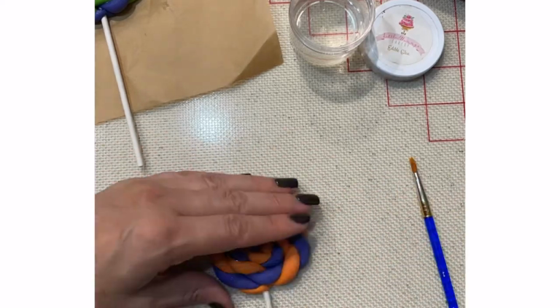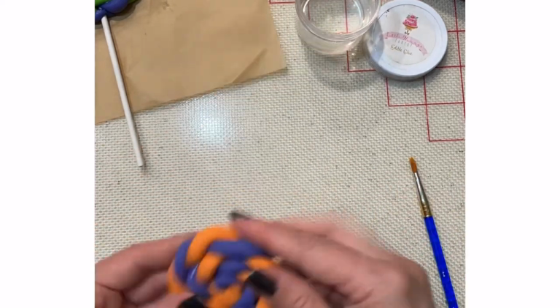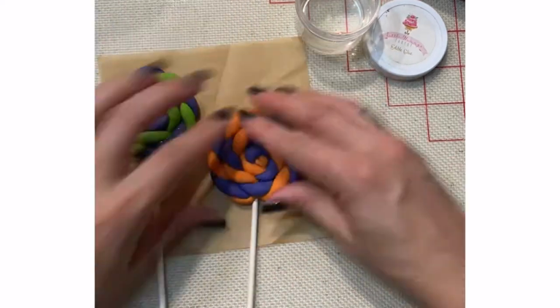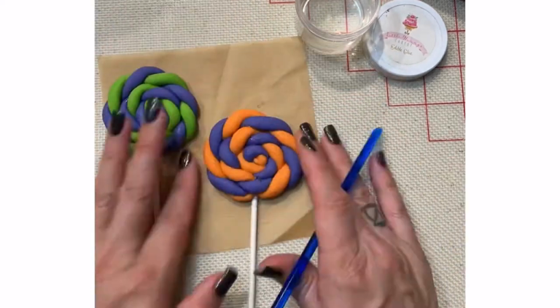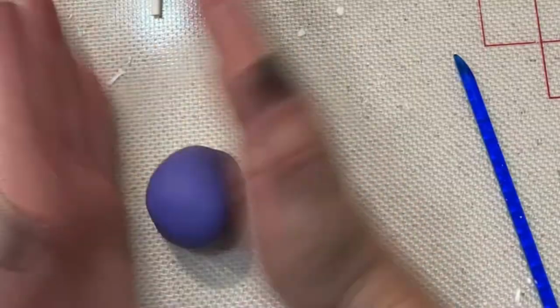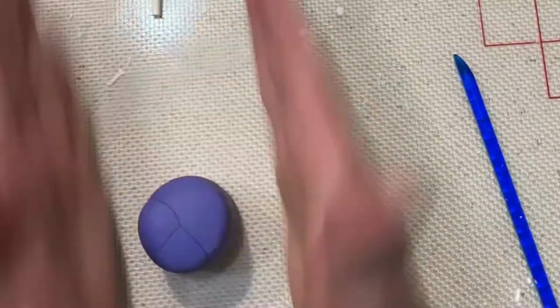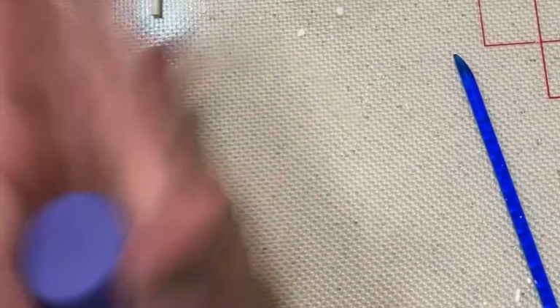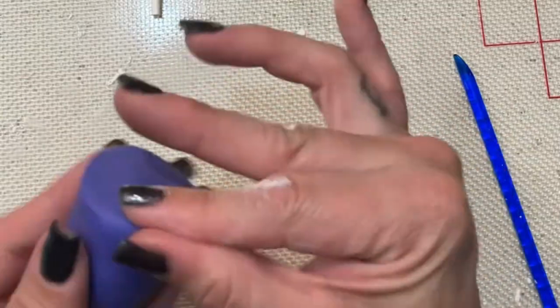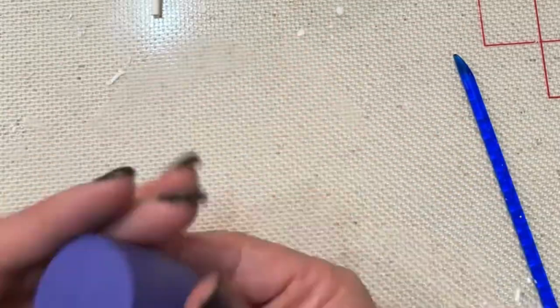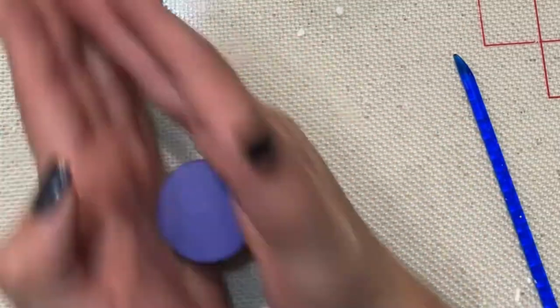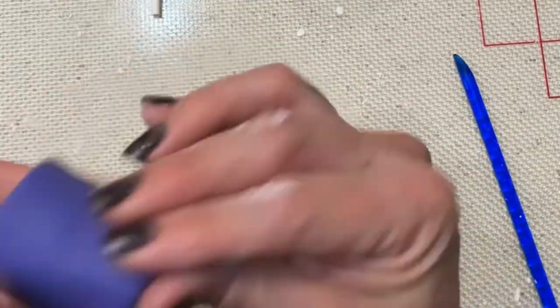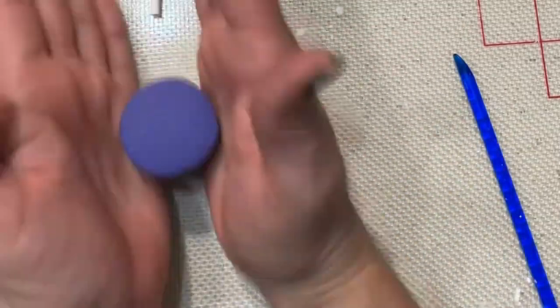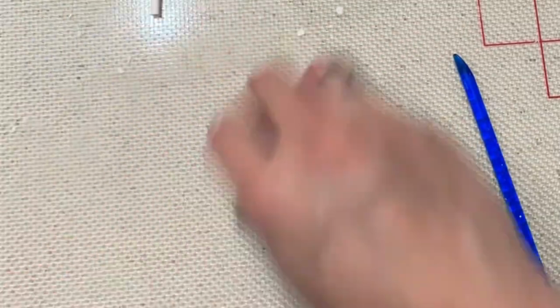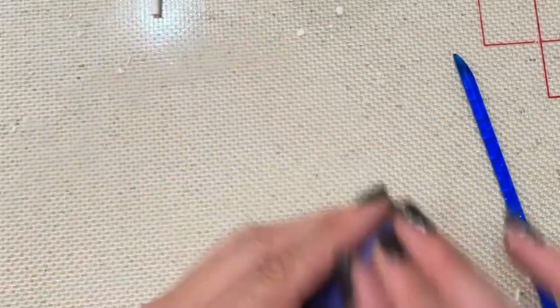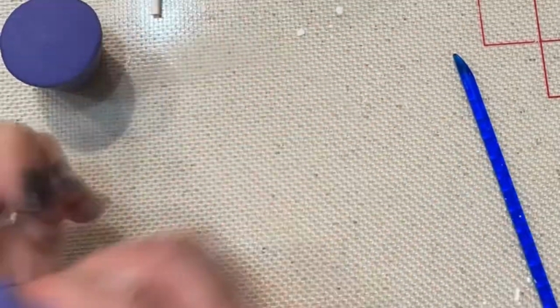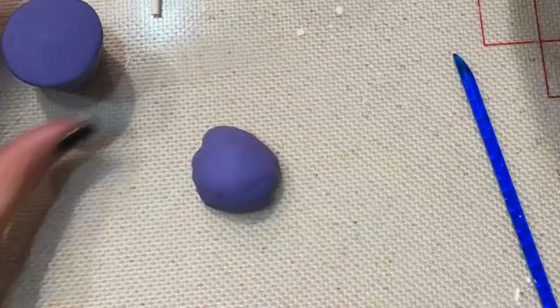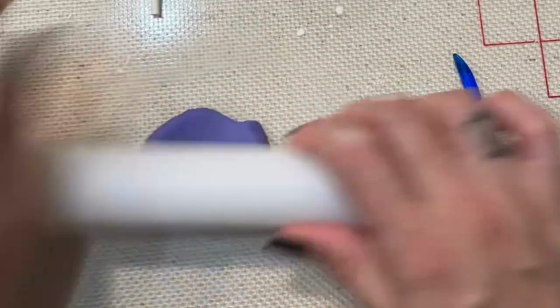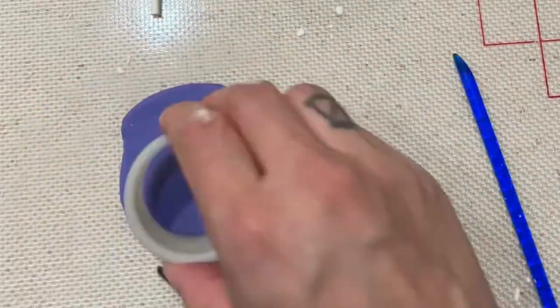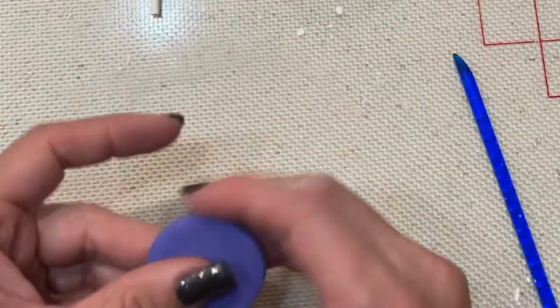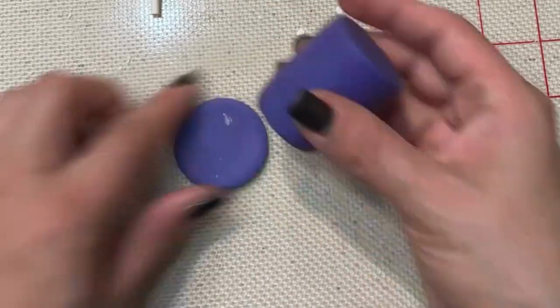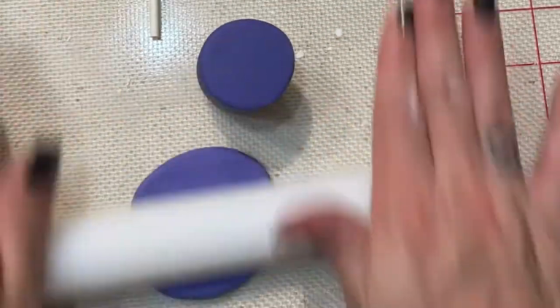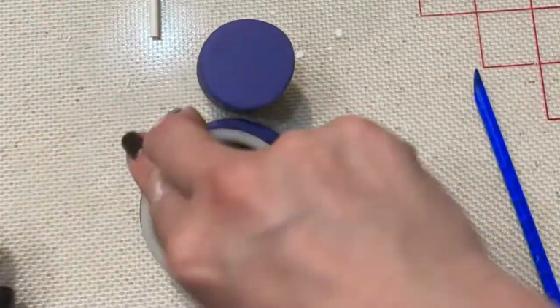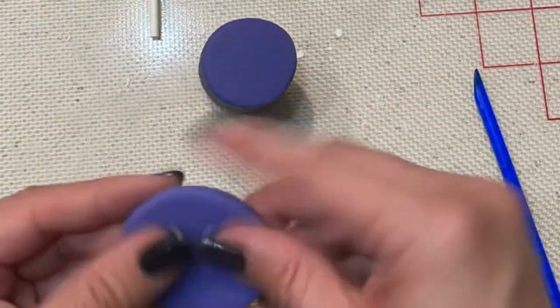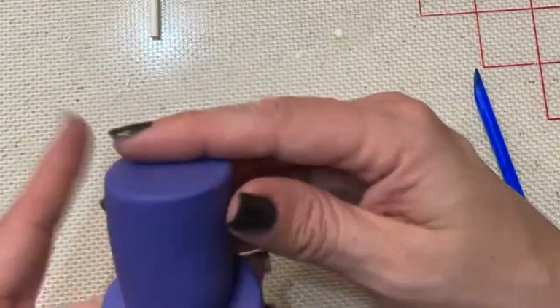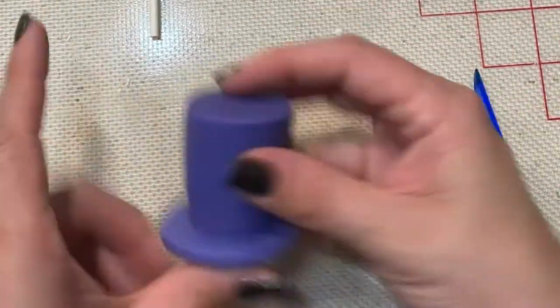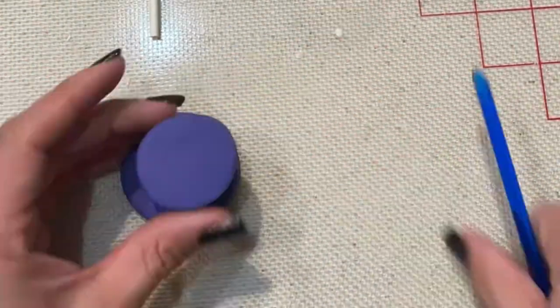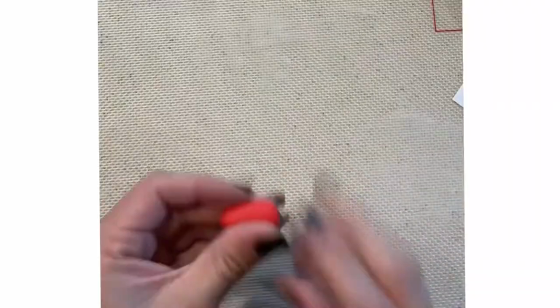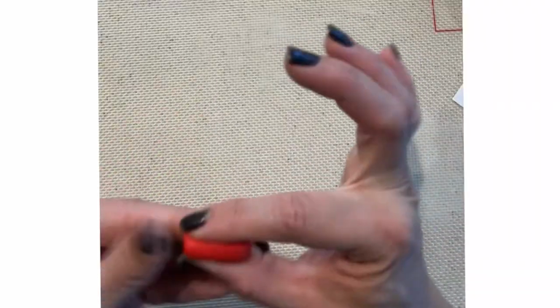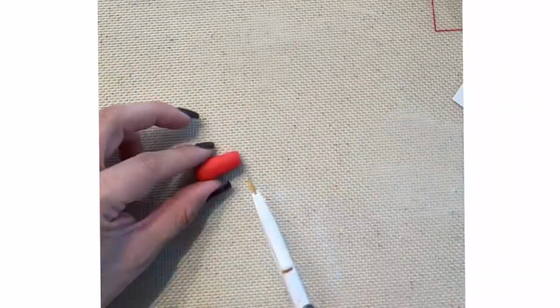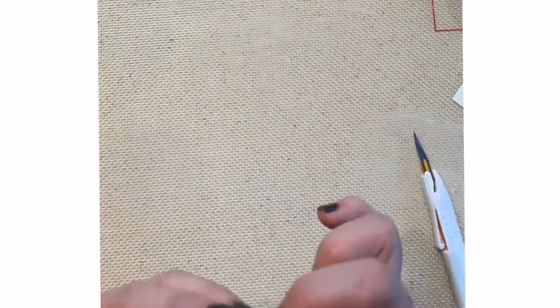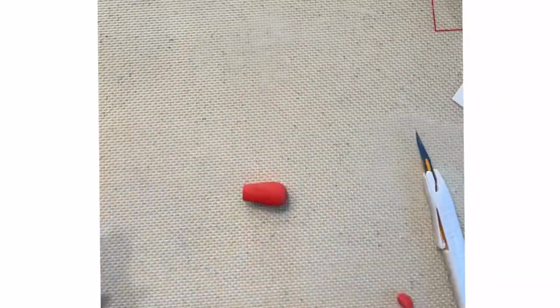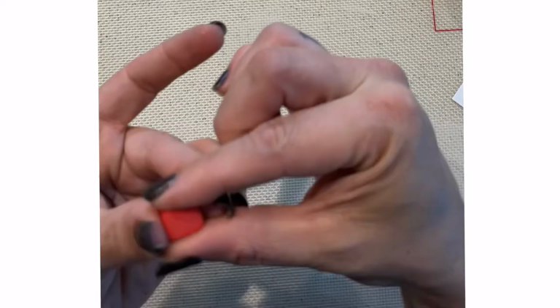Now I'm going to make a mini Wonka hat out of fondant. I just have purple fondant here — I added a little bit of Tylose and I'm just shaping it so that it looks like the Wonka hat. I set that aside to dry.